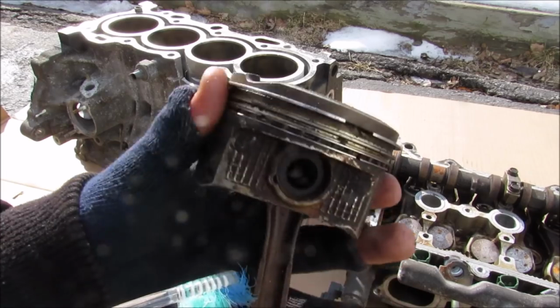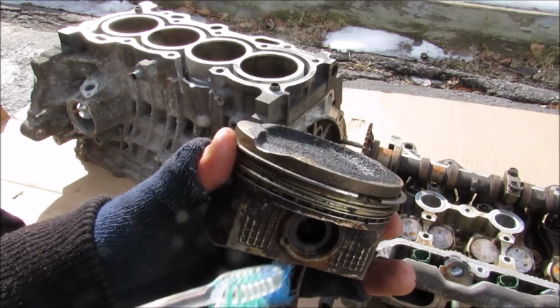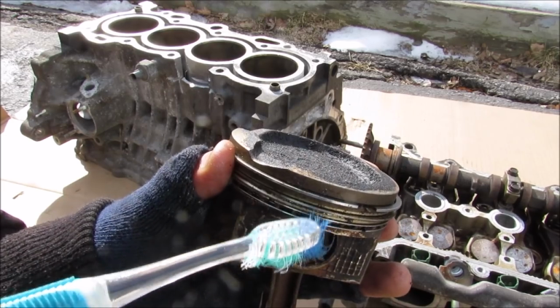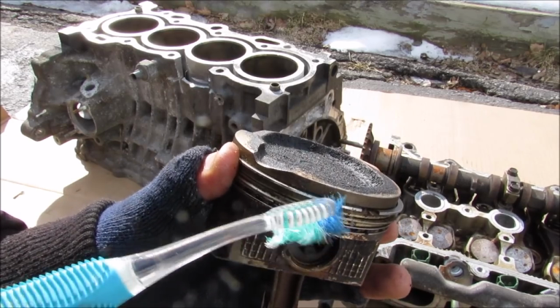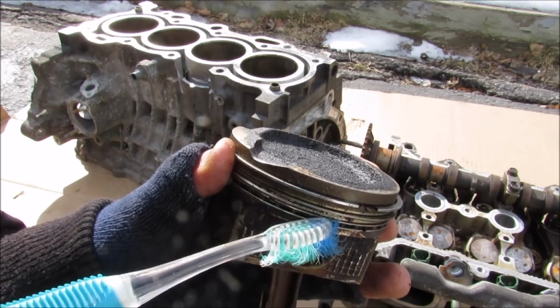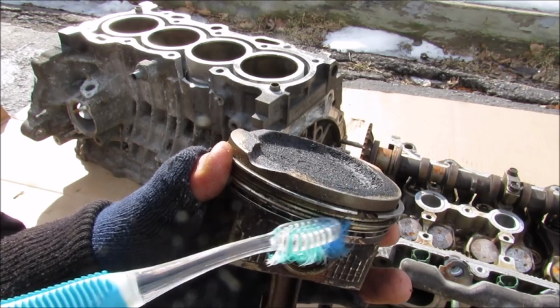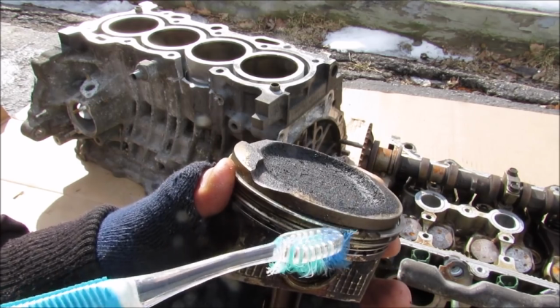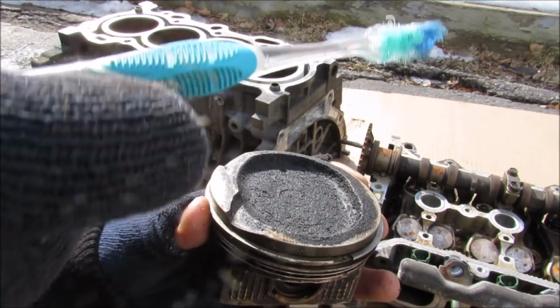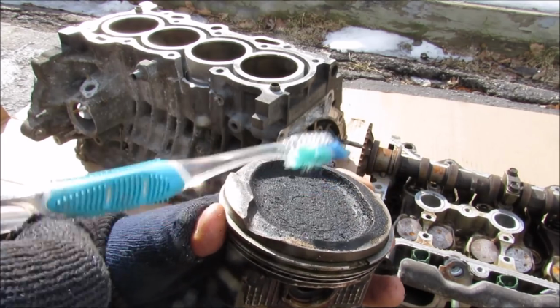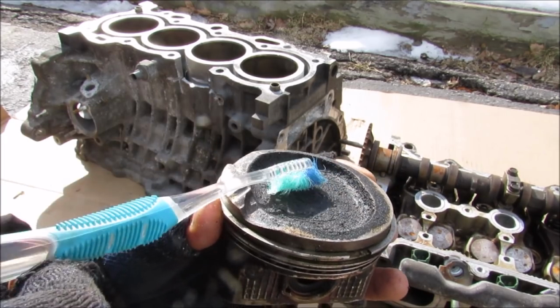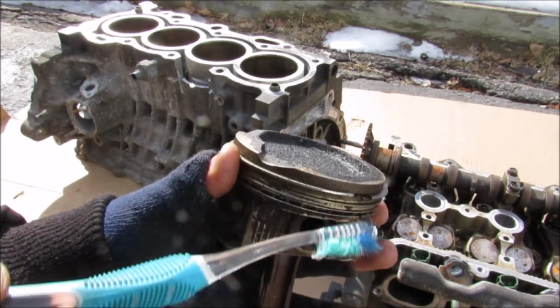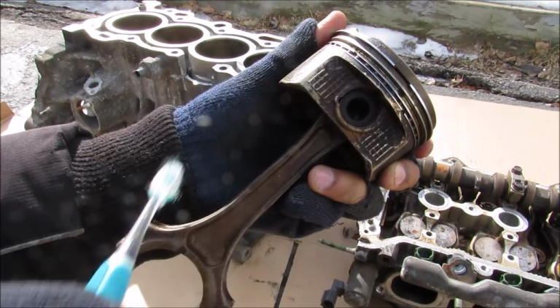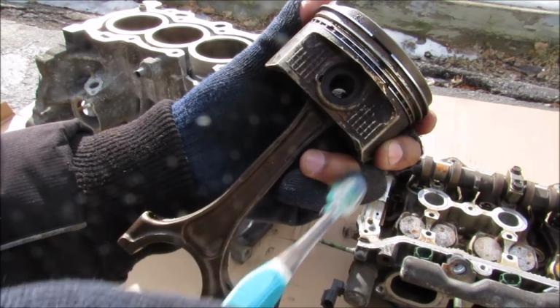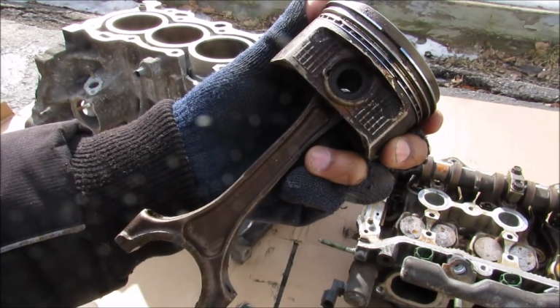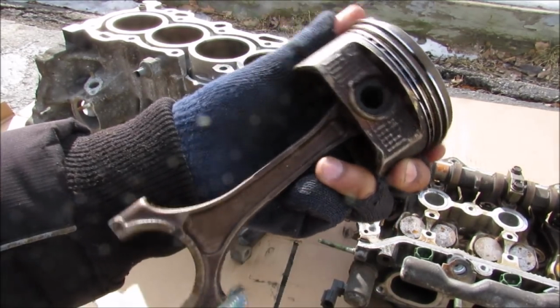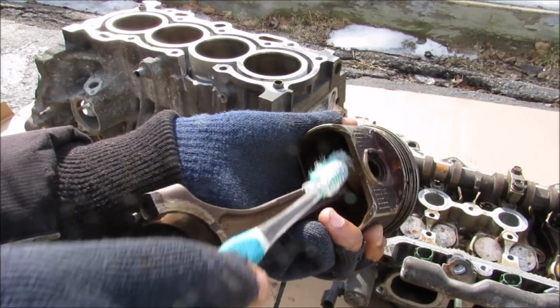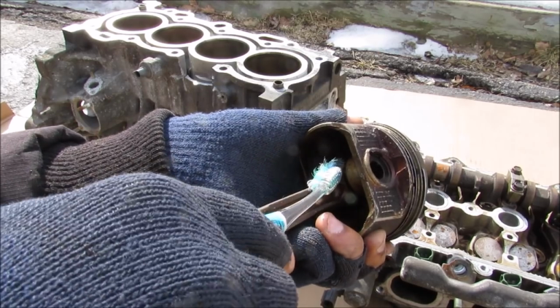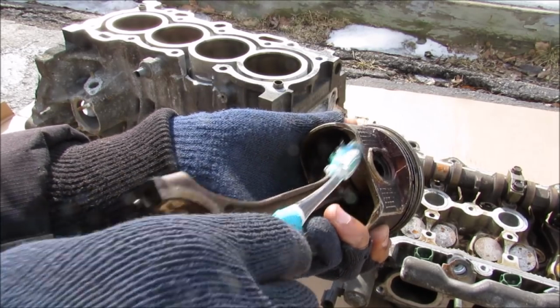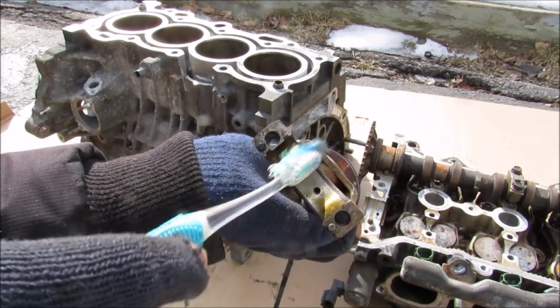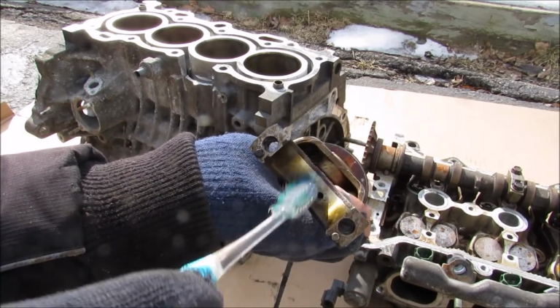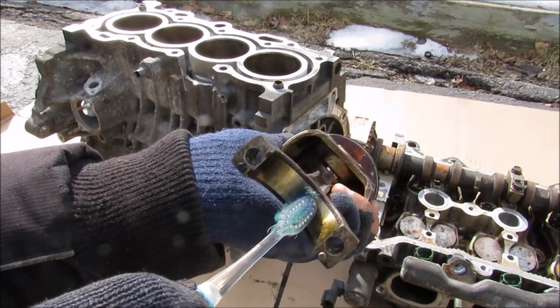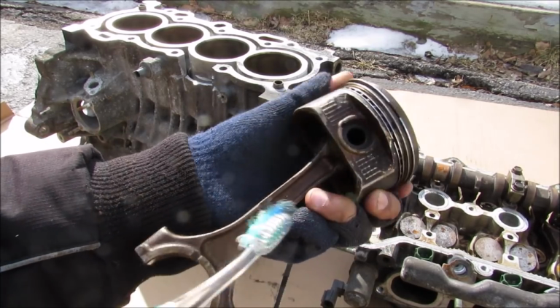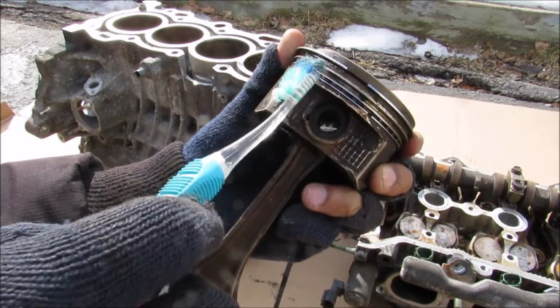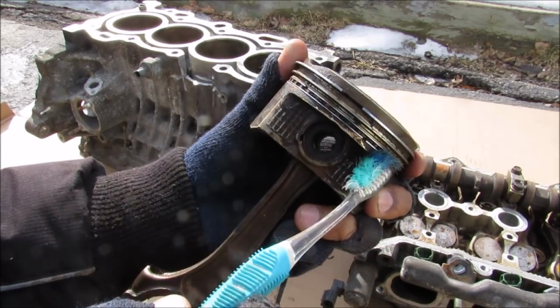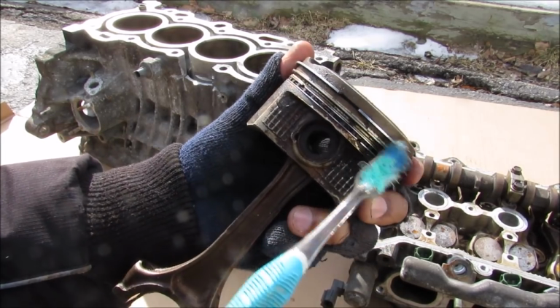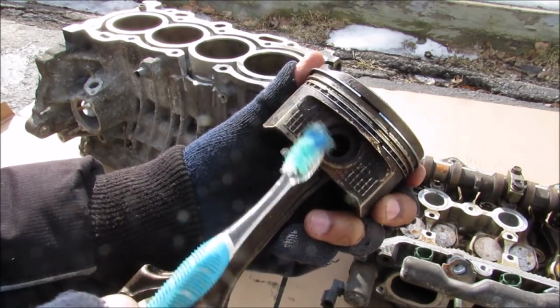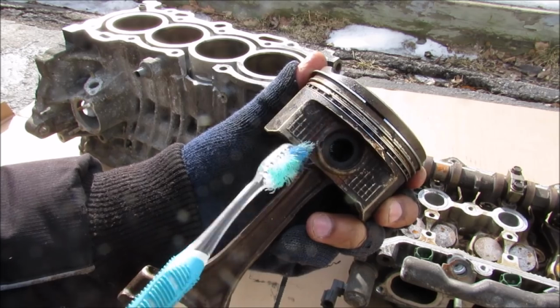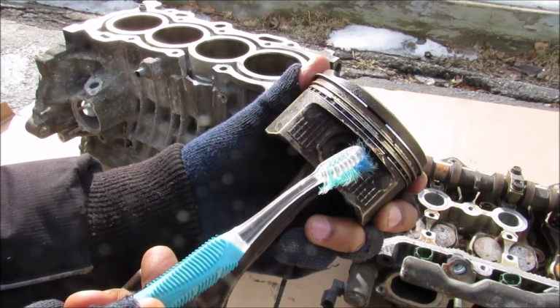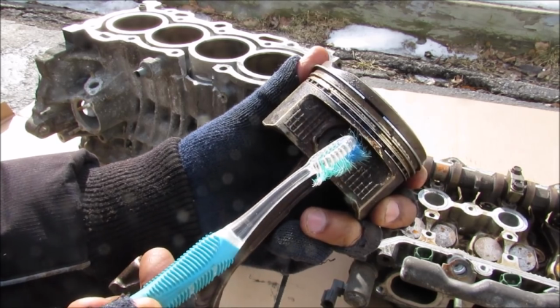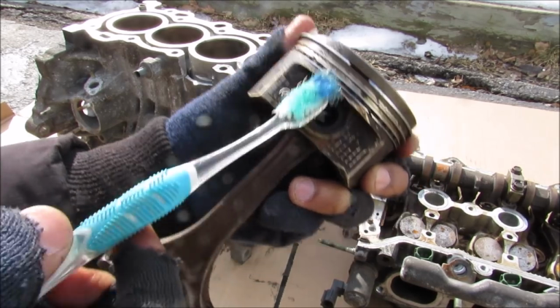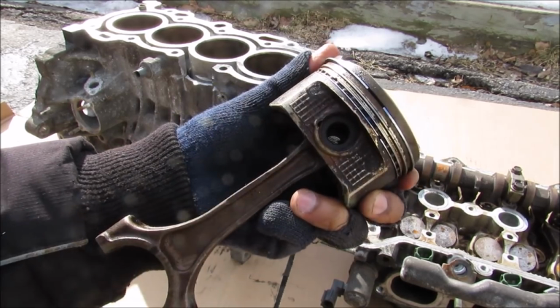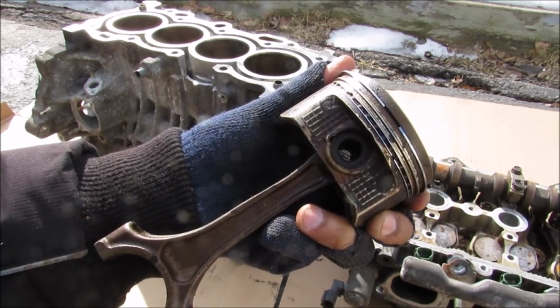To do that, engineers have come up with this ring system to seal off the combustion side. The bottom half of your cylinder wall, your wrist pin joint, your main crank bearing, and the piston rings are all coated in oil to aid with lubrication as well as to help with cooling.